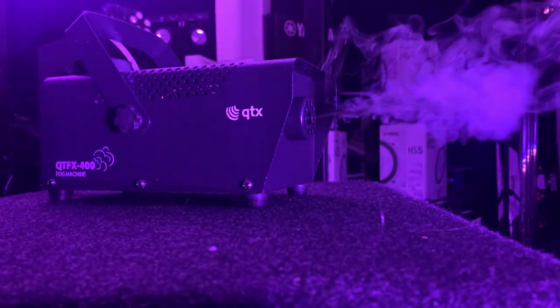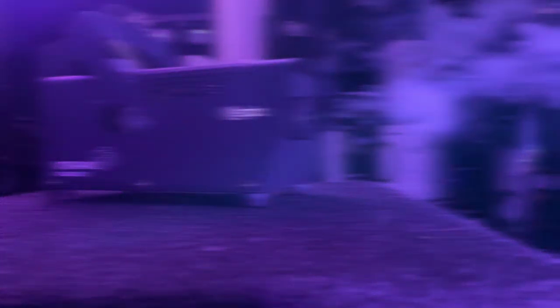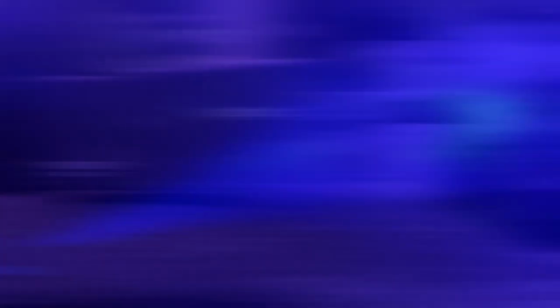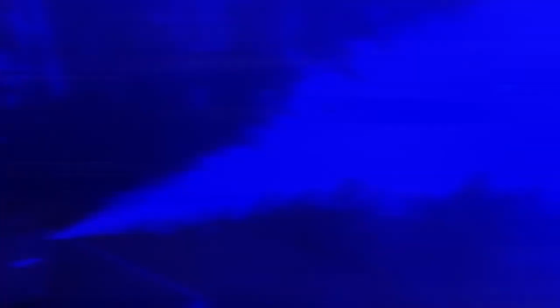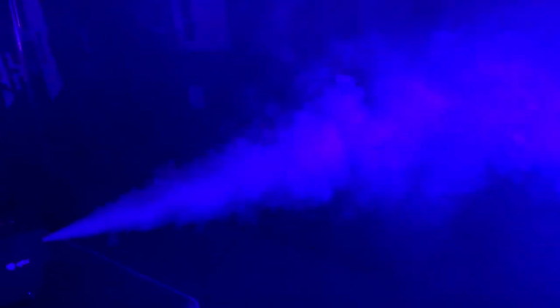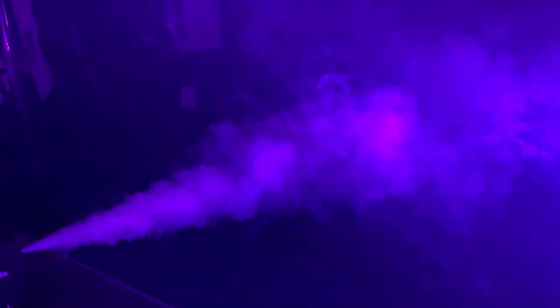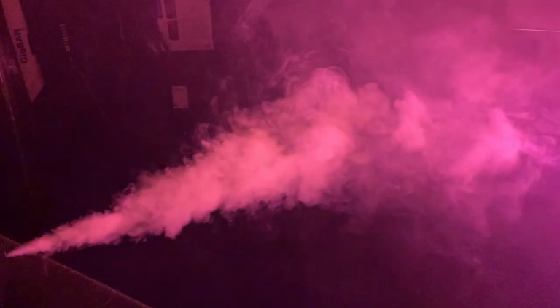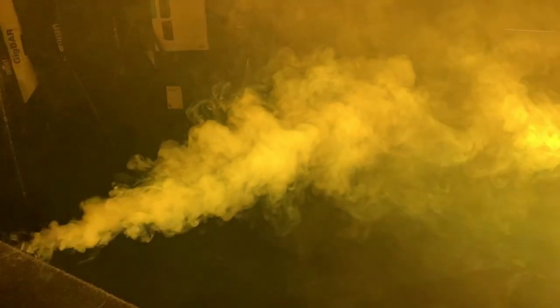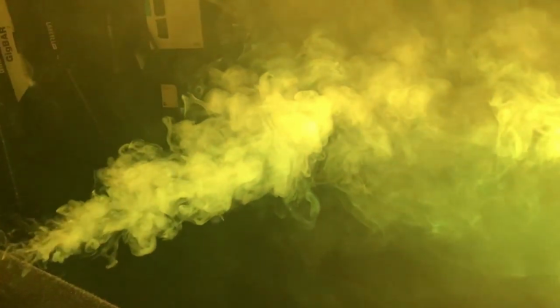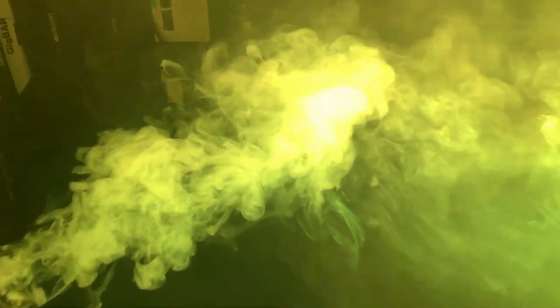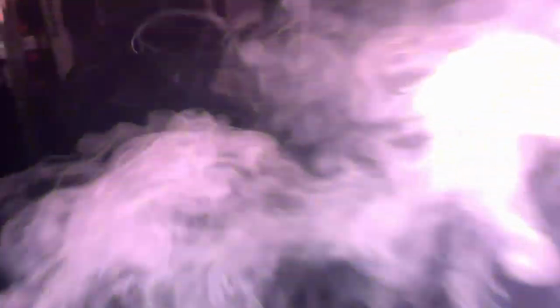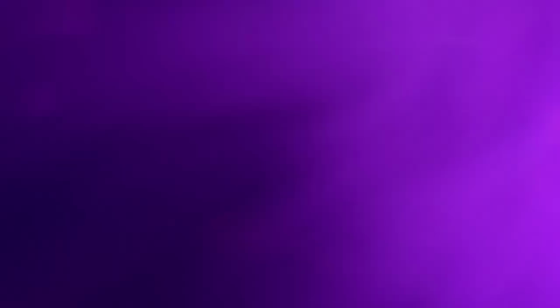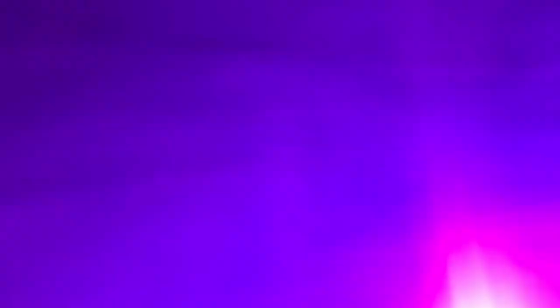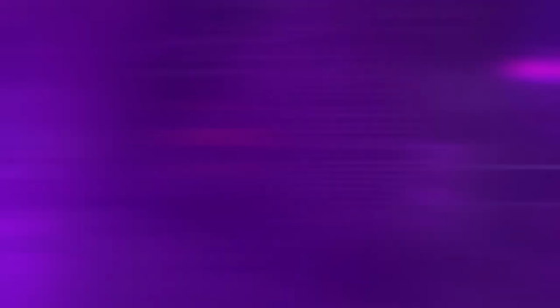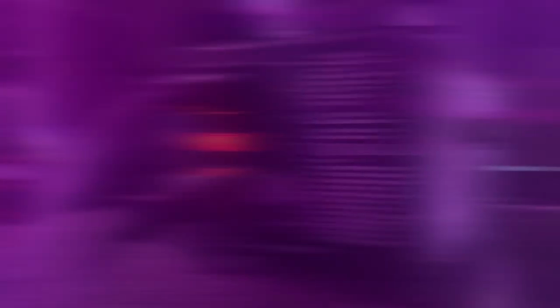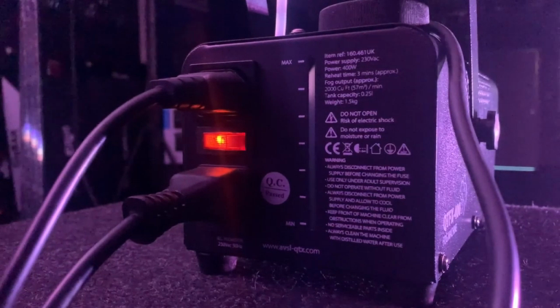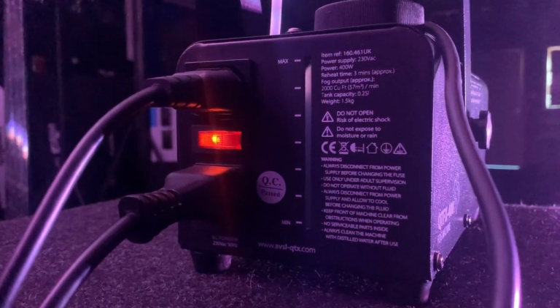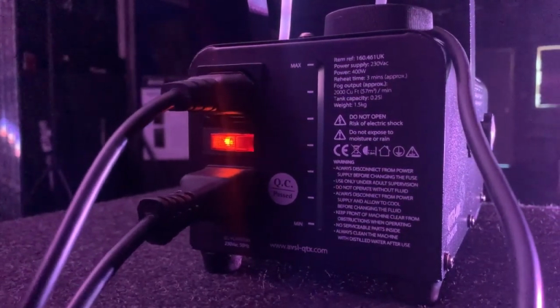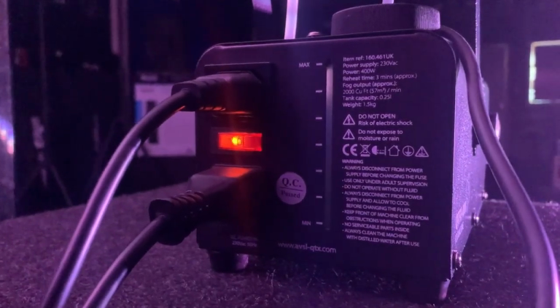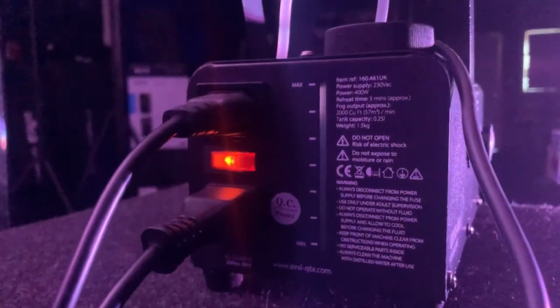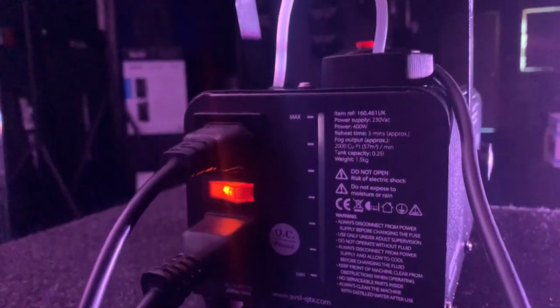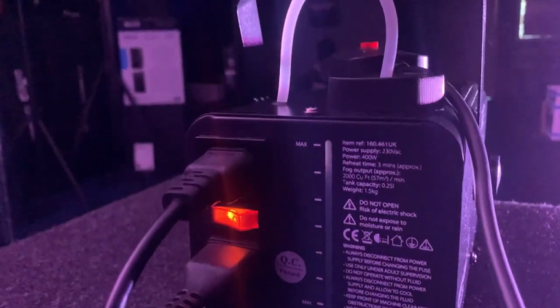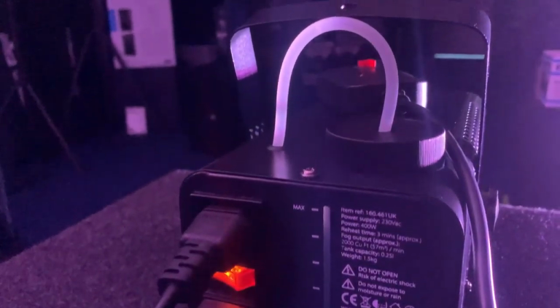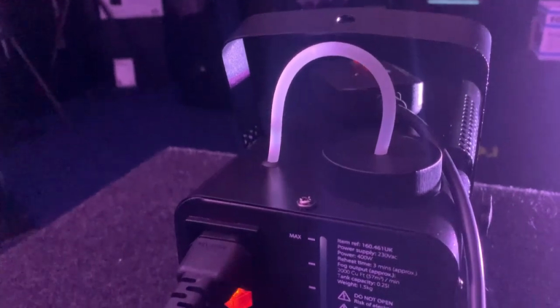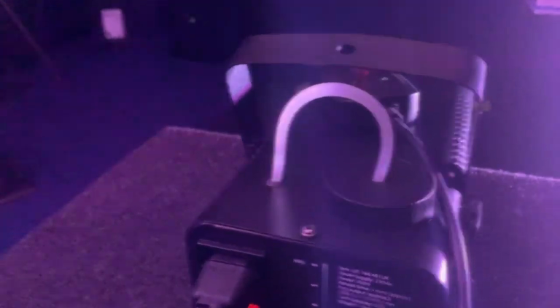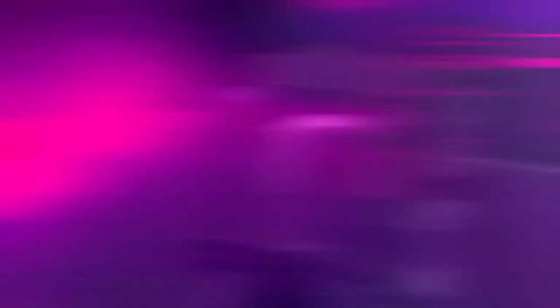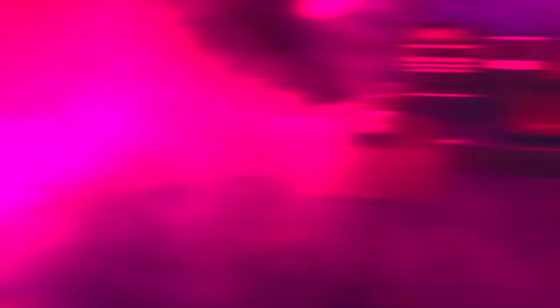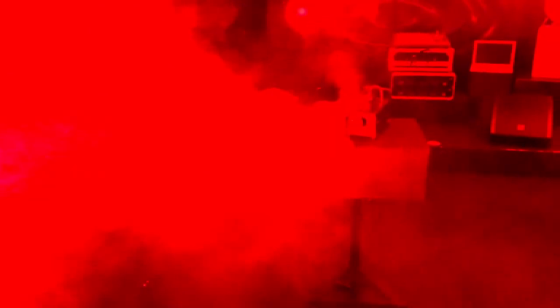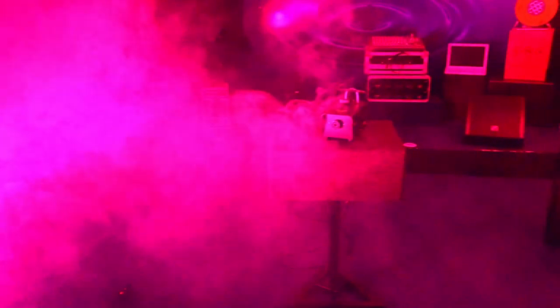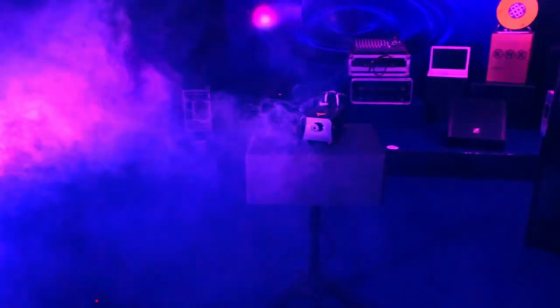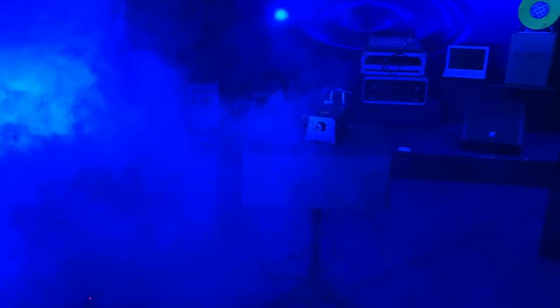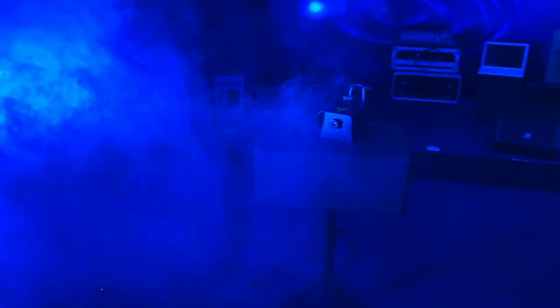This is a highly portable fog machine with a power consumption of 400 watts. Designed for smaller venues and mobile DJs, this tiny unit is capable of a surprising volume of fog.